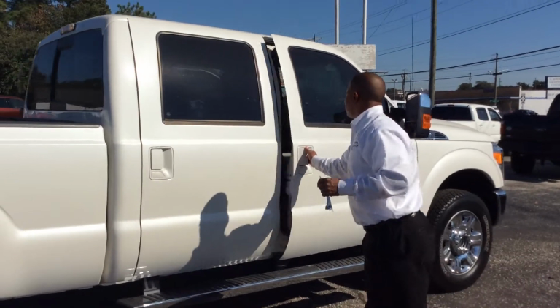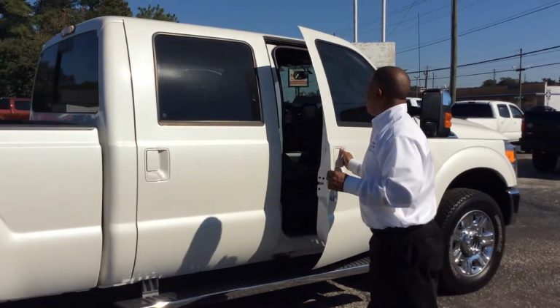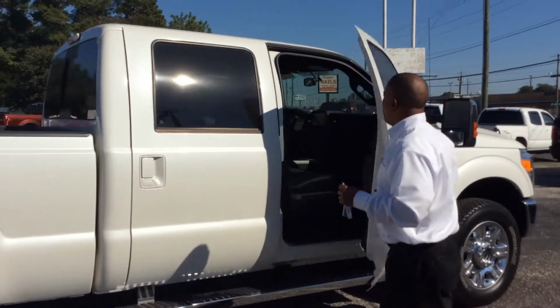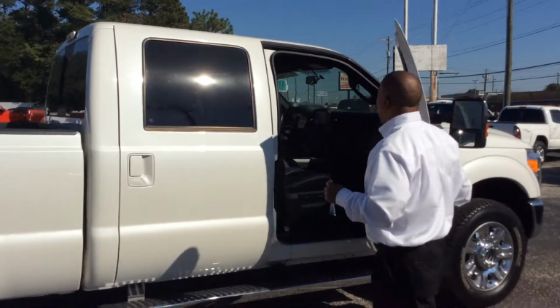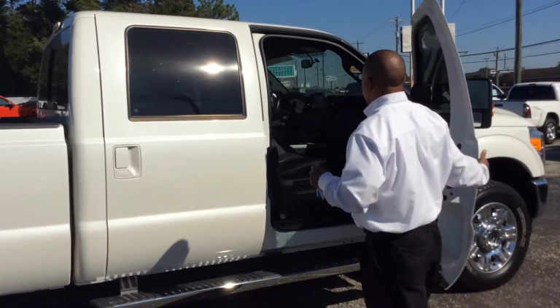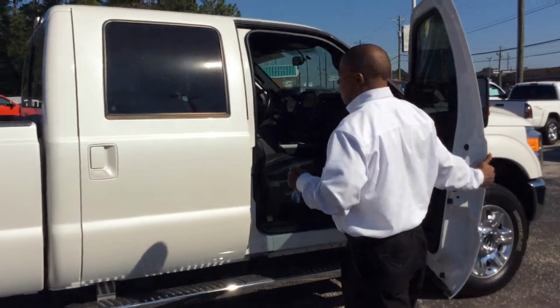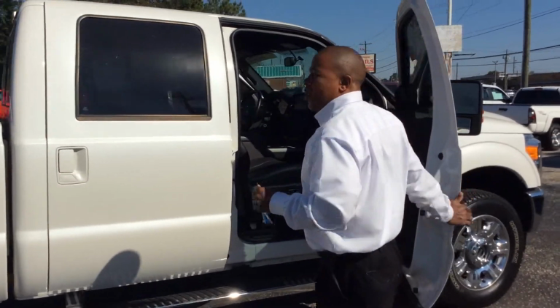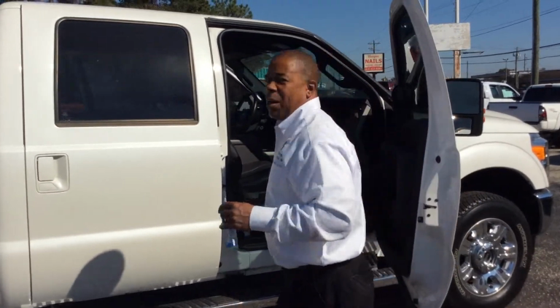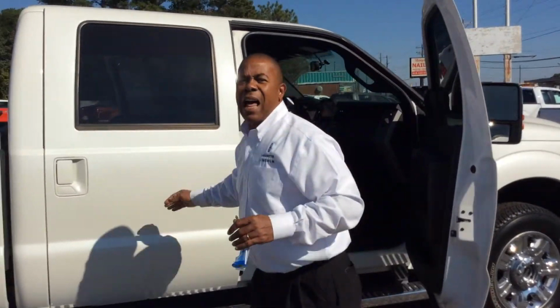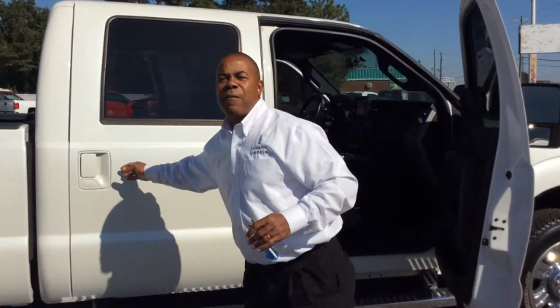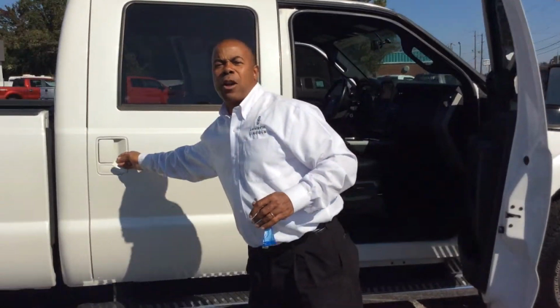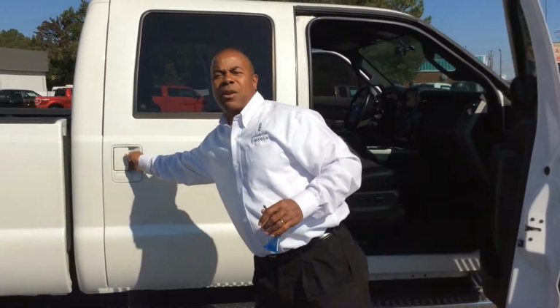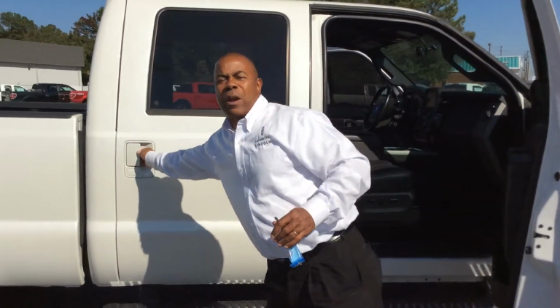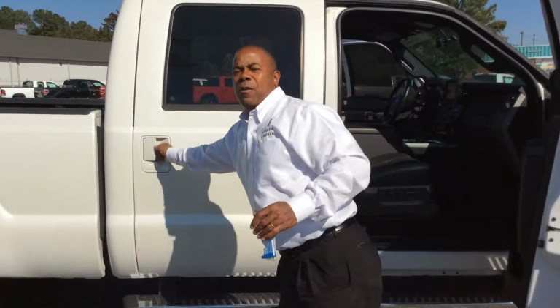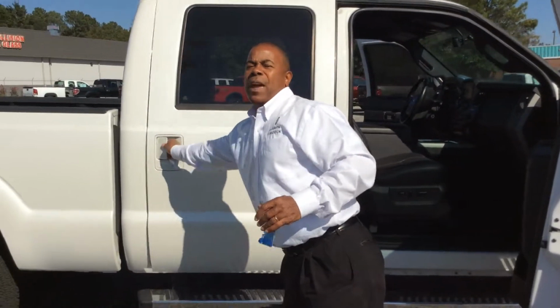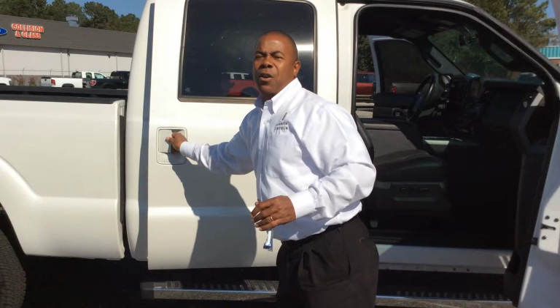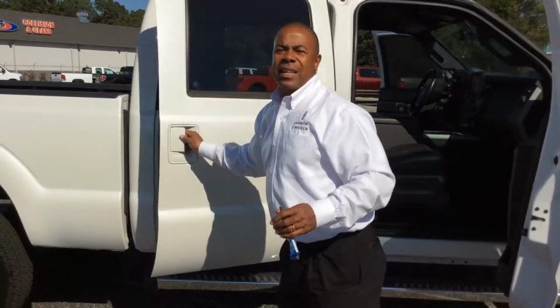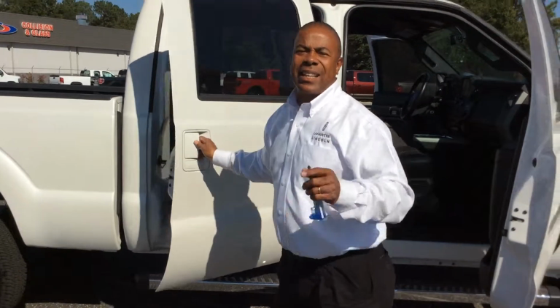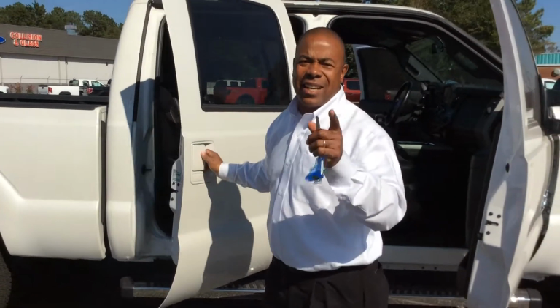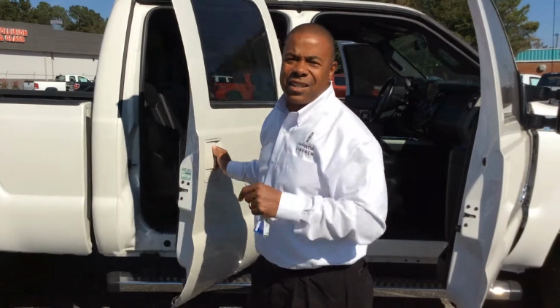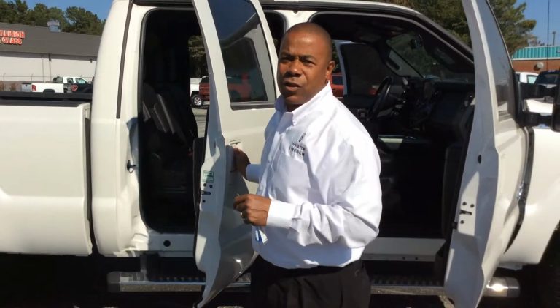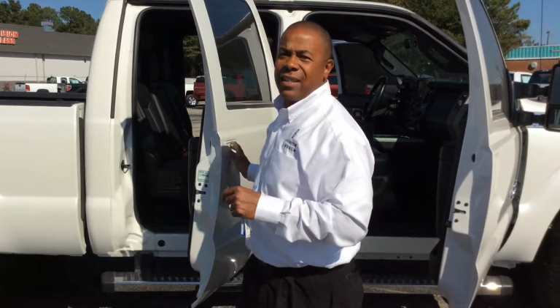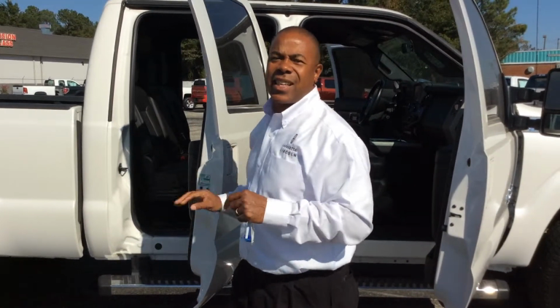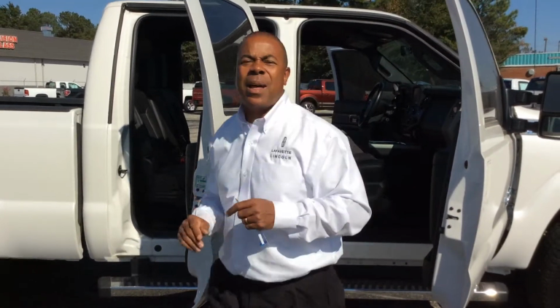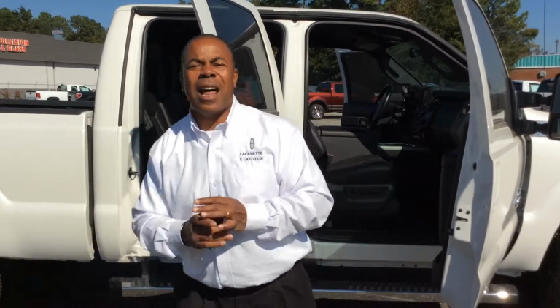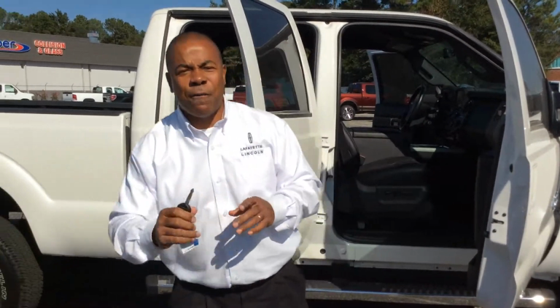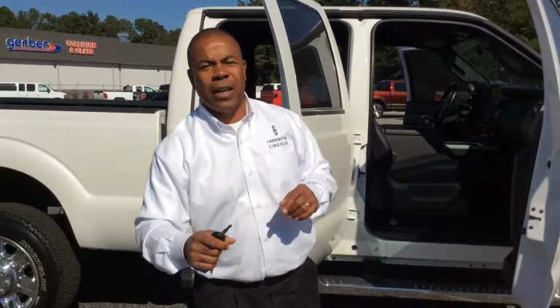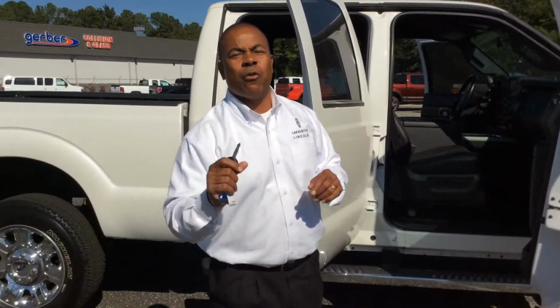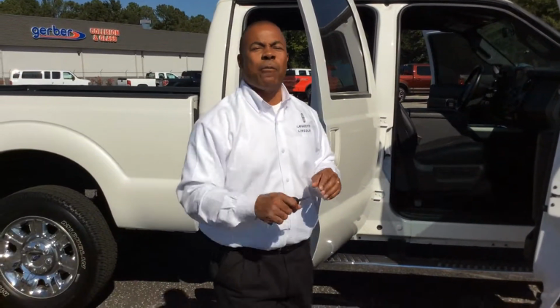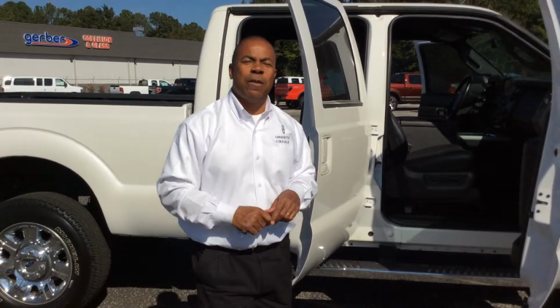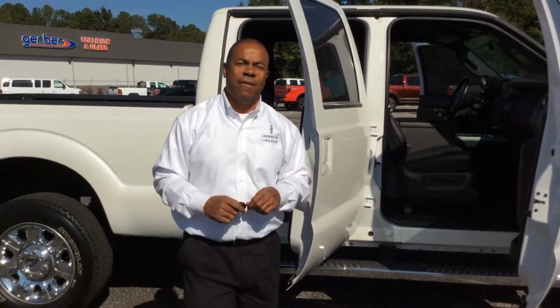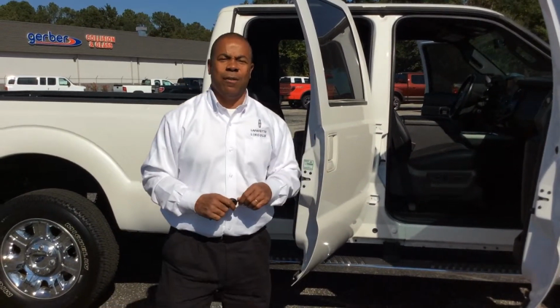Come on down to Lafayette Fort Lincoln on Rayford Road in Fayetteville to get the deal of the century. Again, this is Kim at Lafayette Fort Lincoln on Rayford Road in Fayetteville. I'll see you later.